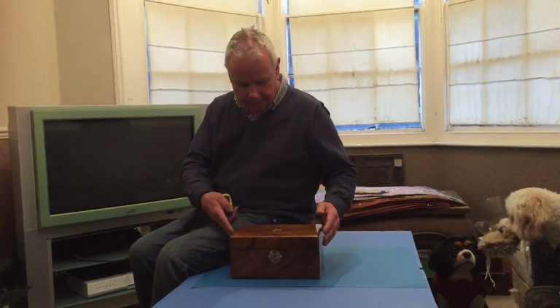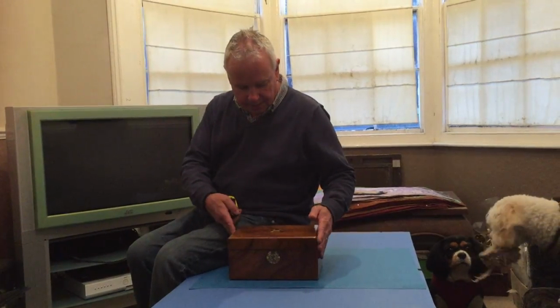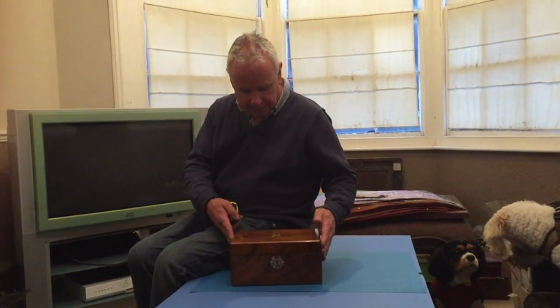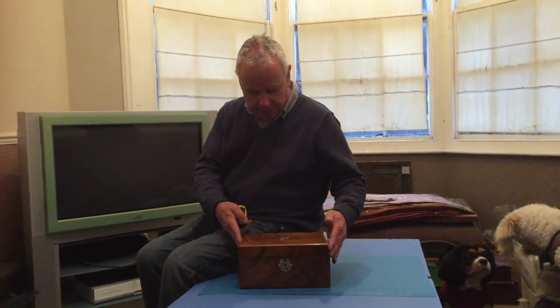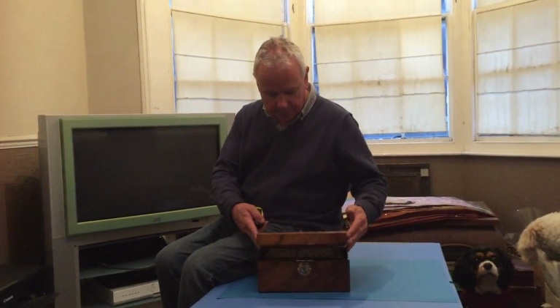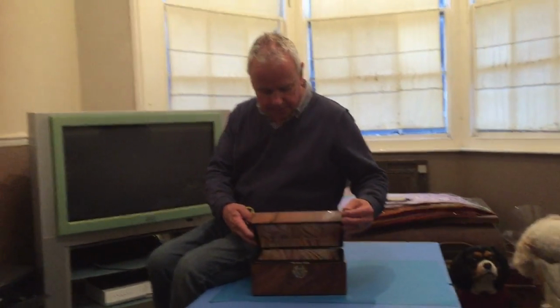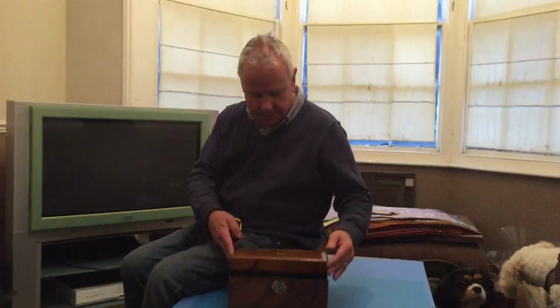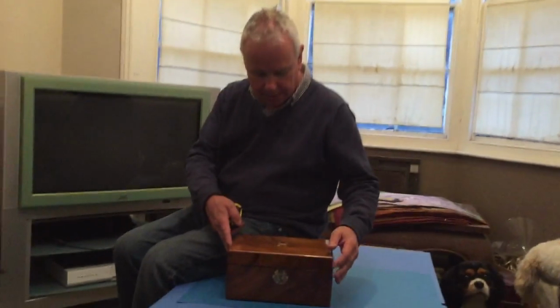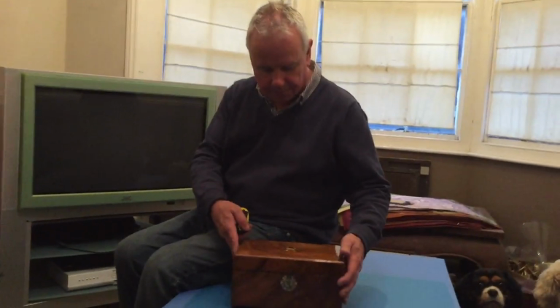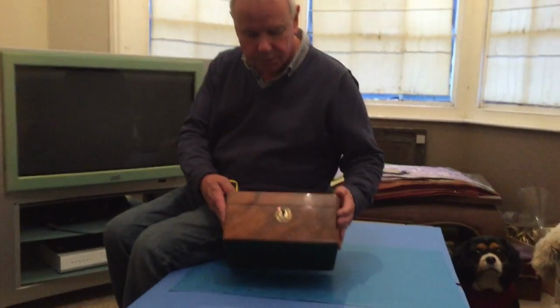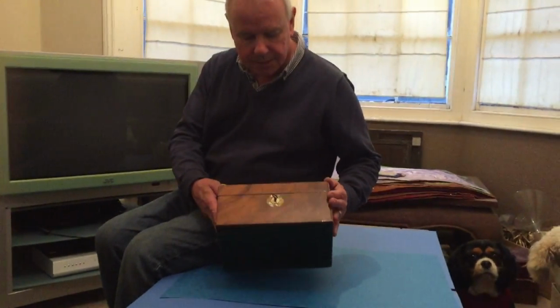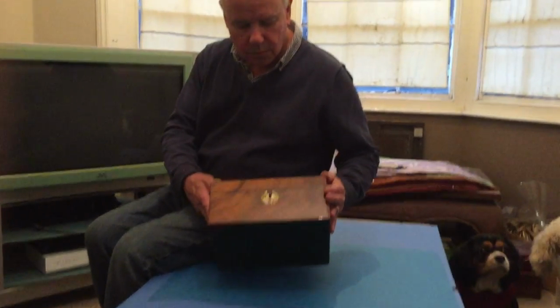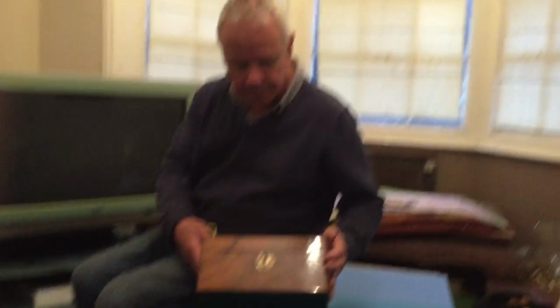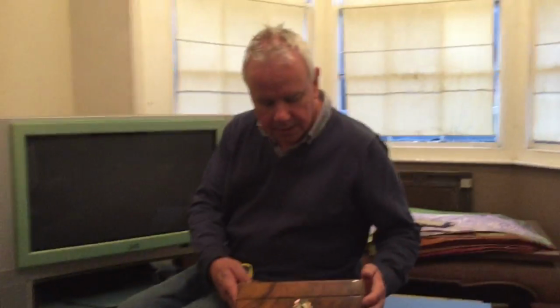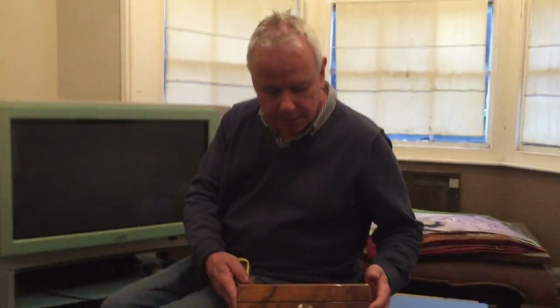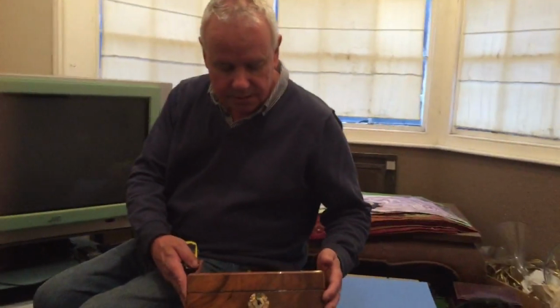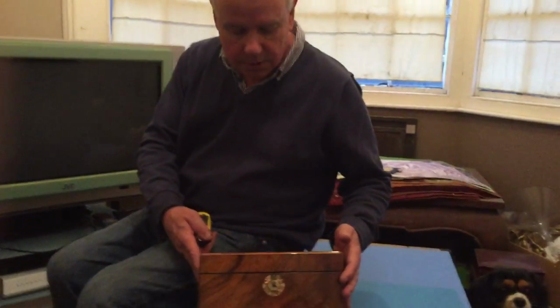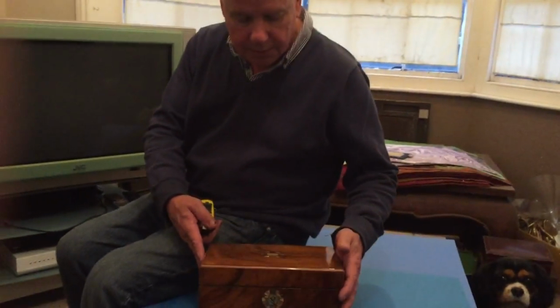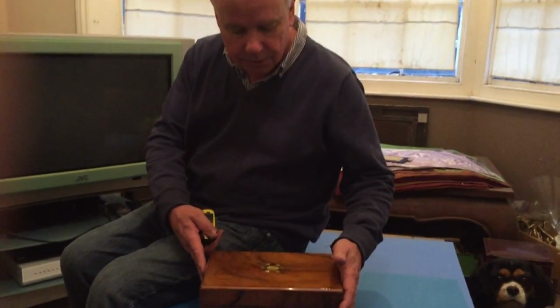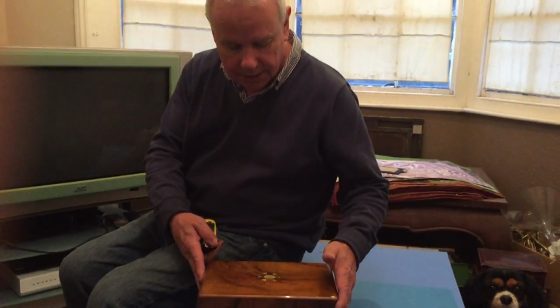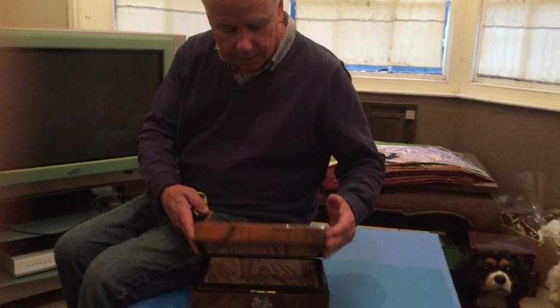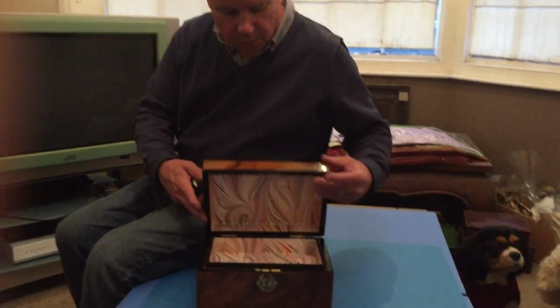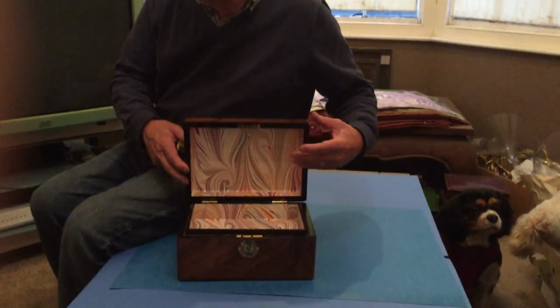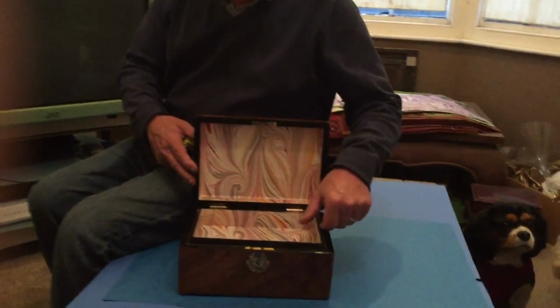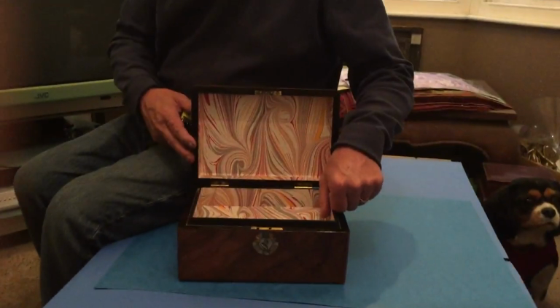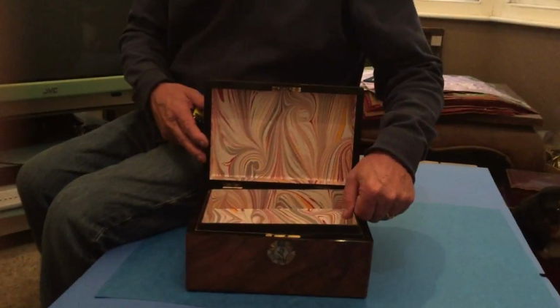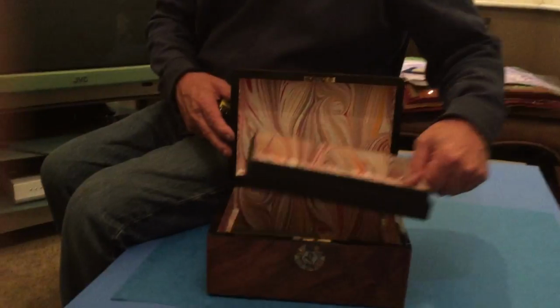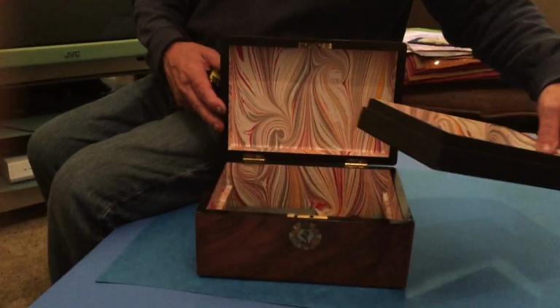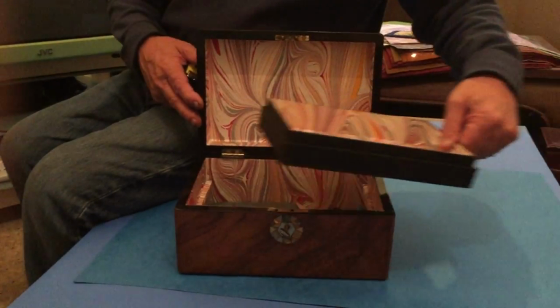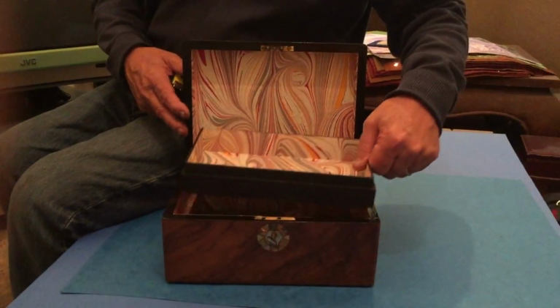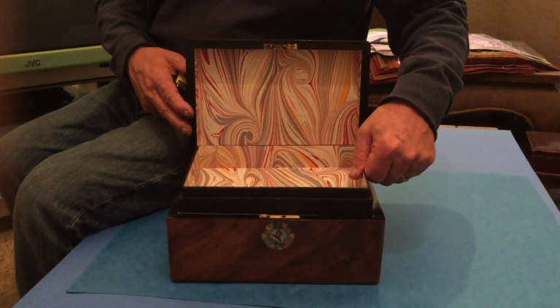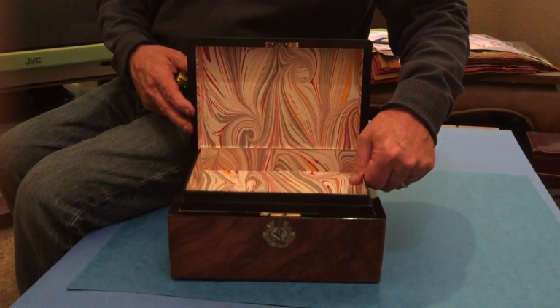This is a lovely little Victorian box. It's a very pretty piece of Warner. It's got what looks like the original key and the lock's all working. It's got a relined interior with a tray.